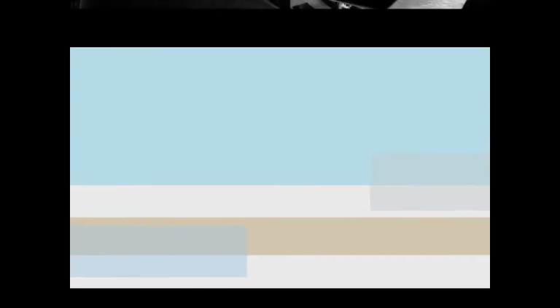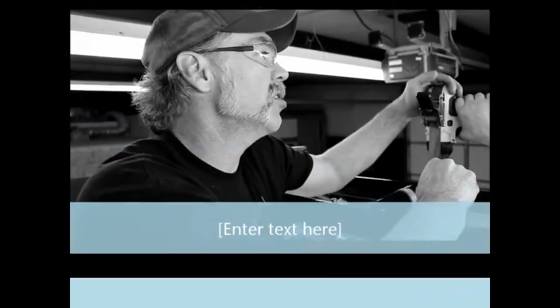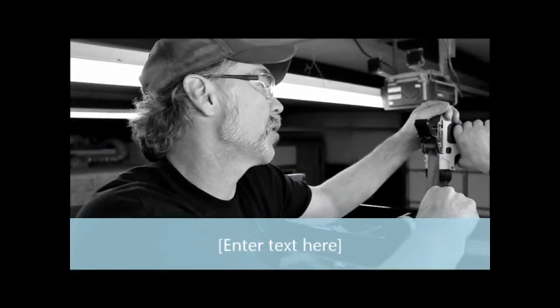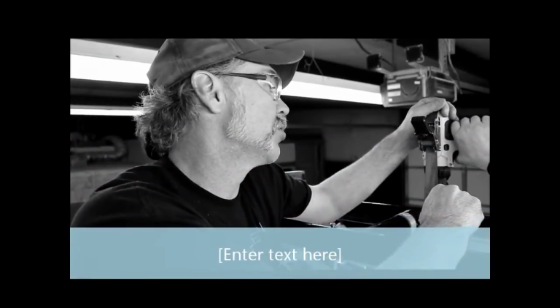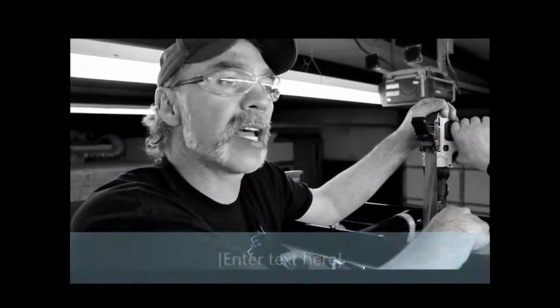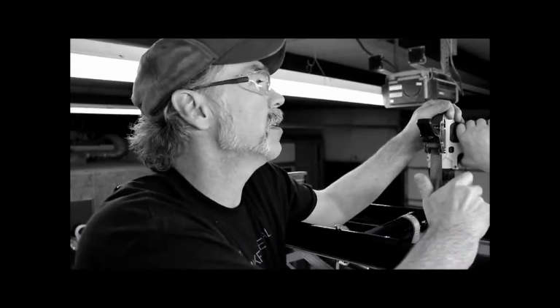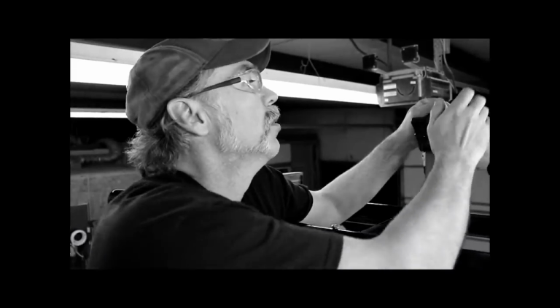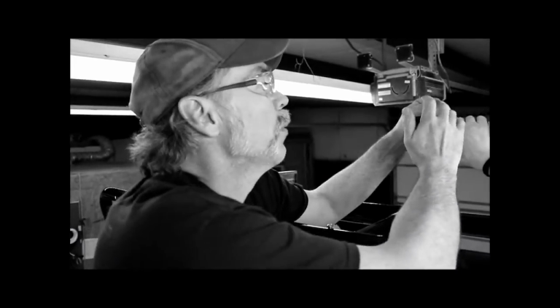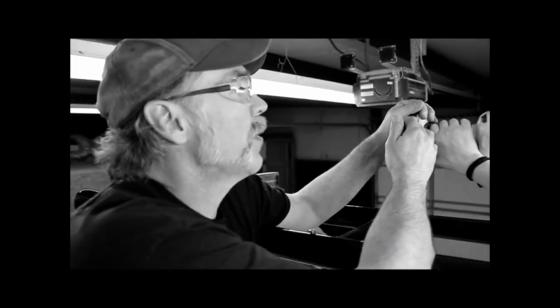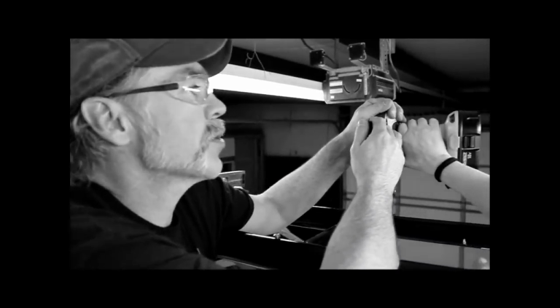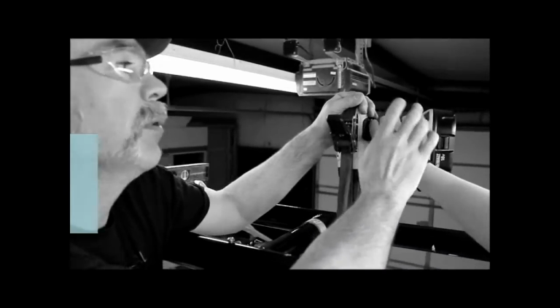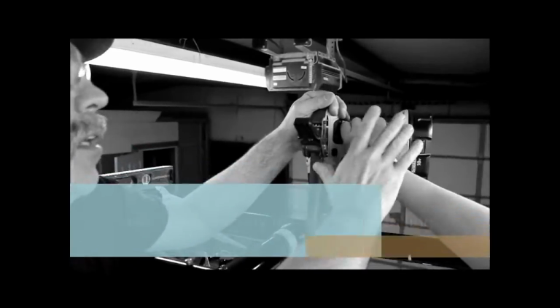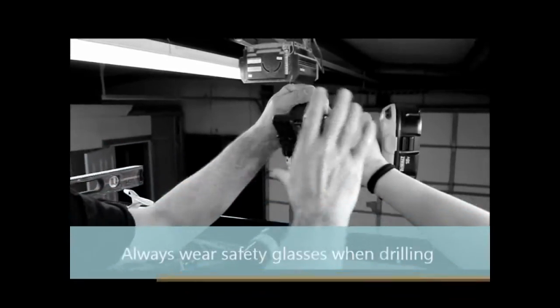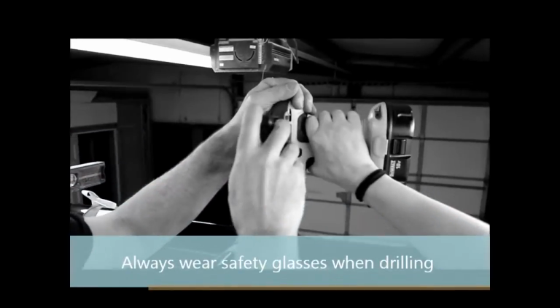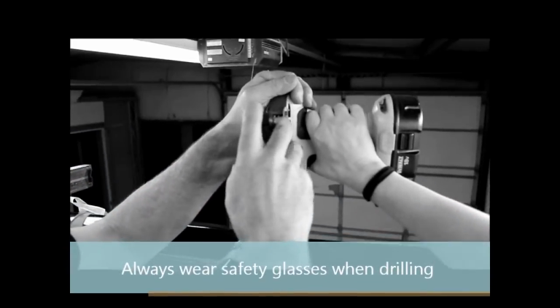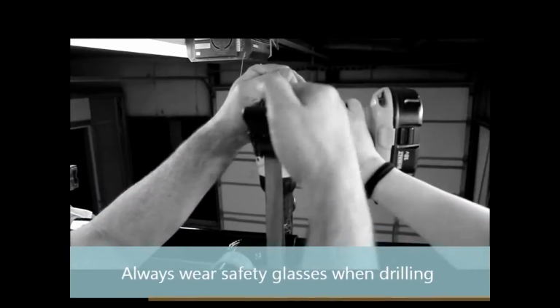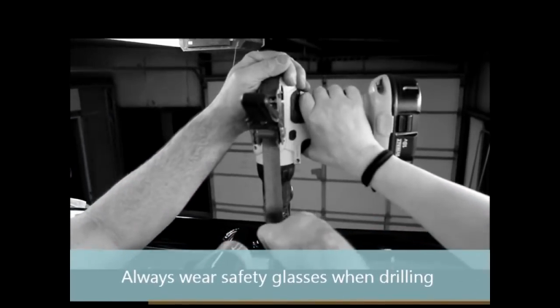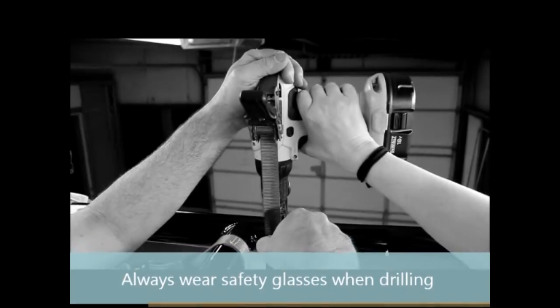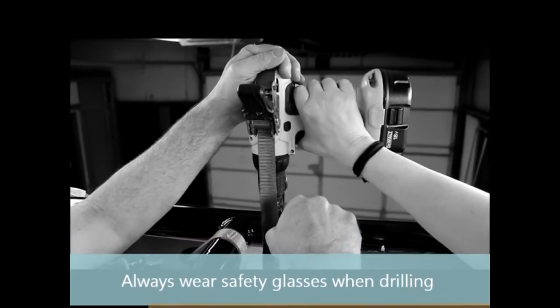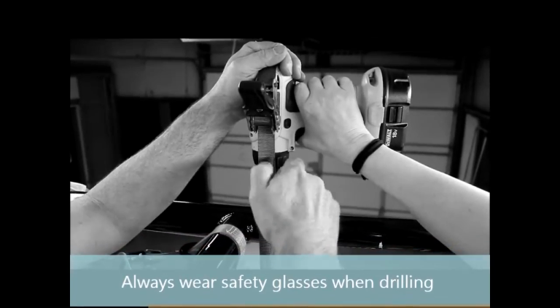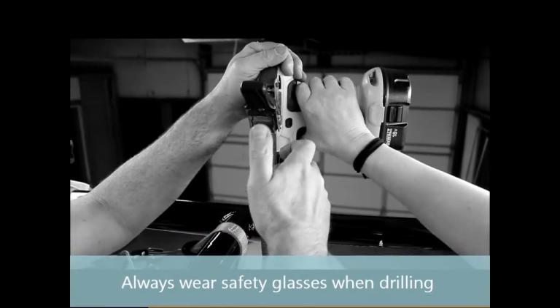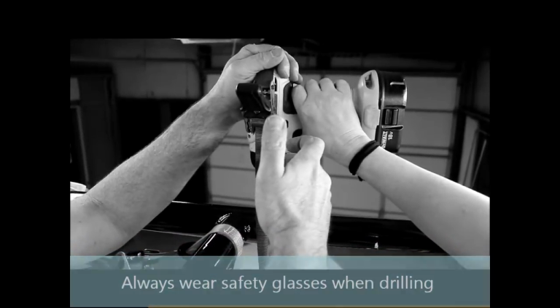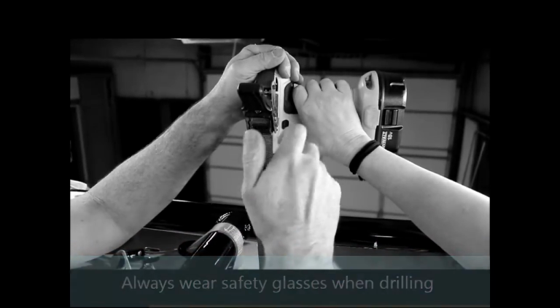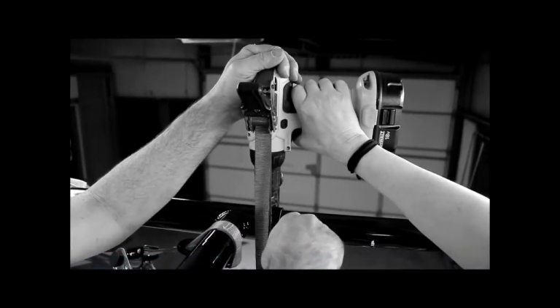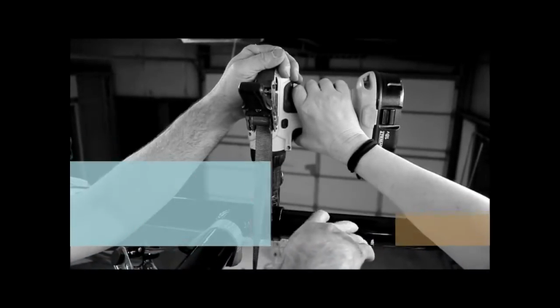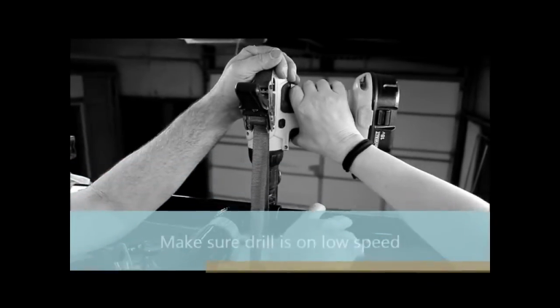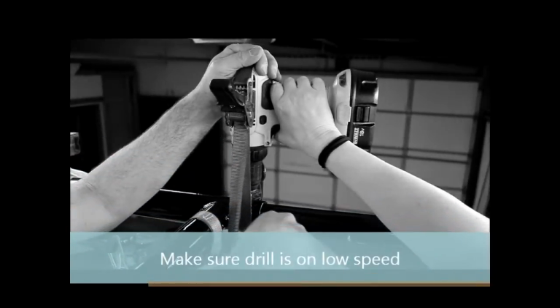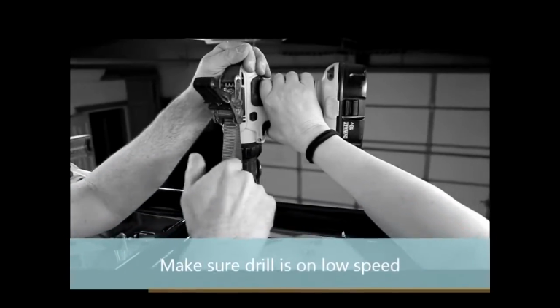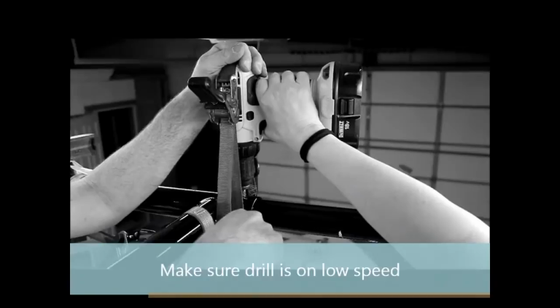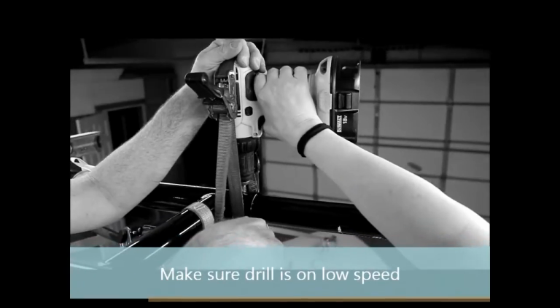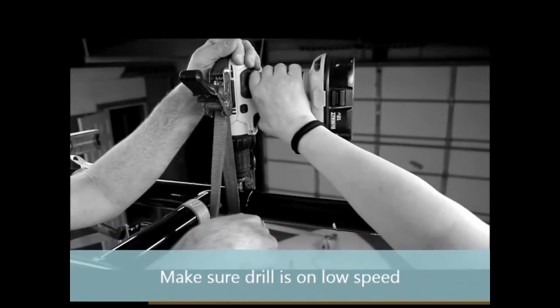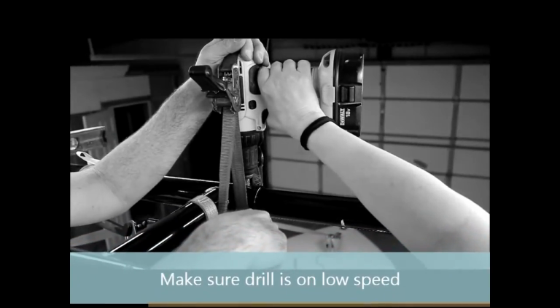Here's our little trick on drilling the stainless steel: we use a ratchet strap. We put the drill on low and use the ratchet strap to really put a lot of force into it — it's kind of like a mobile drill press. It just really saves your strength so you don't get worn out drilling all these stainless steel holes.